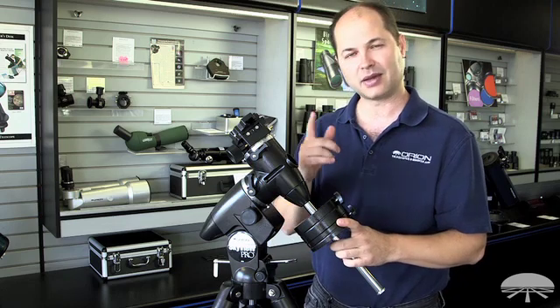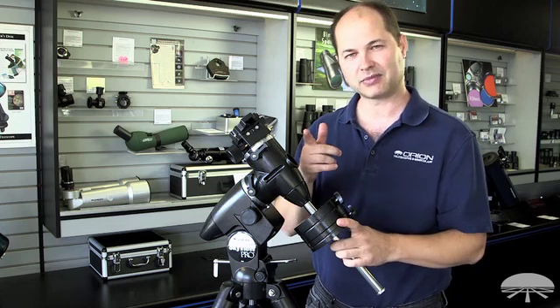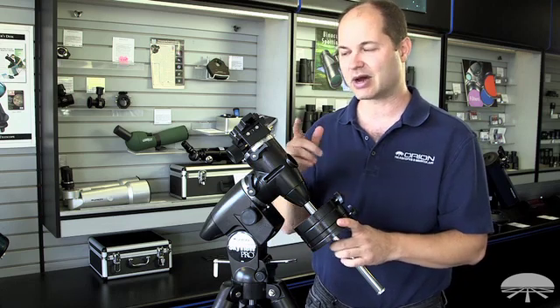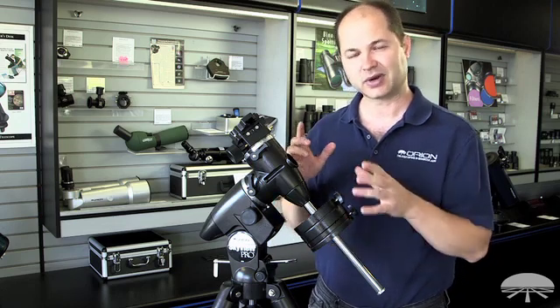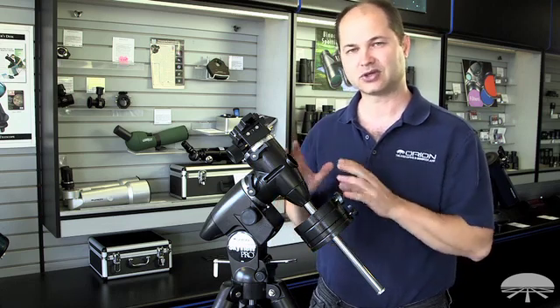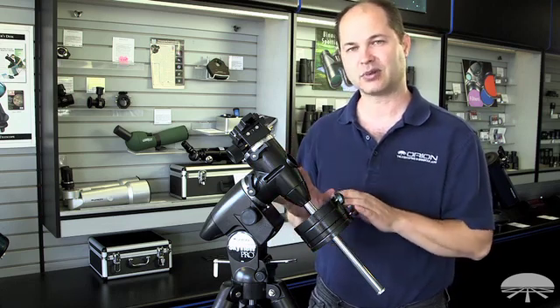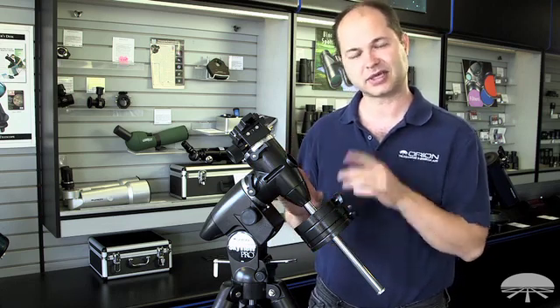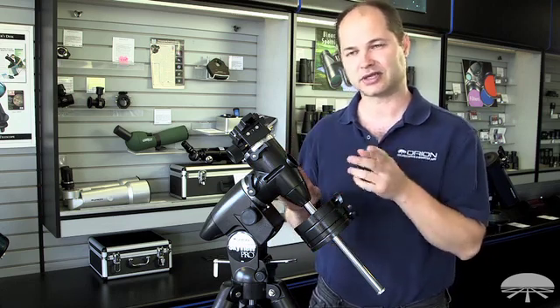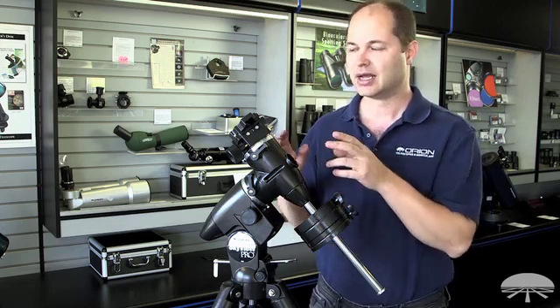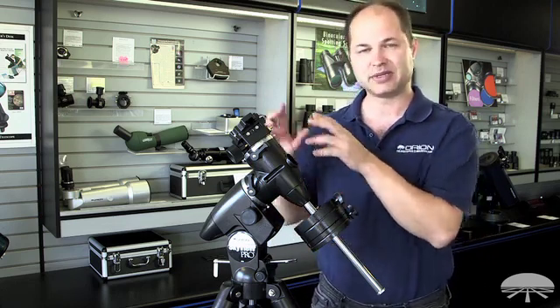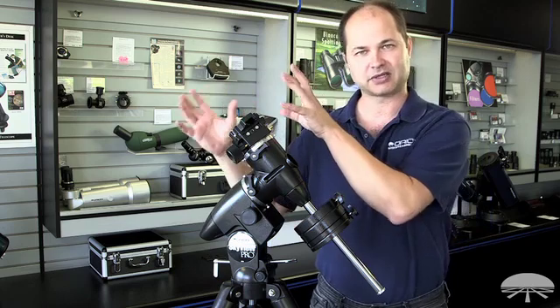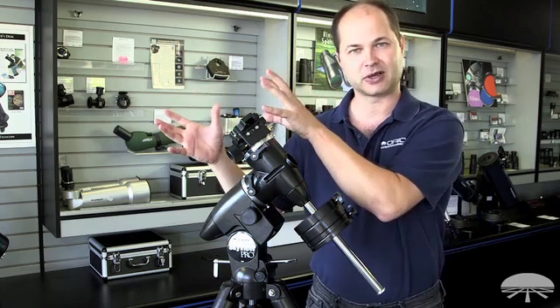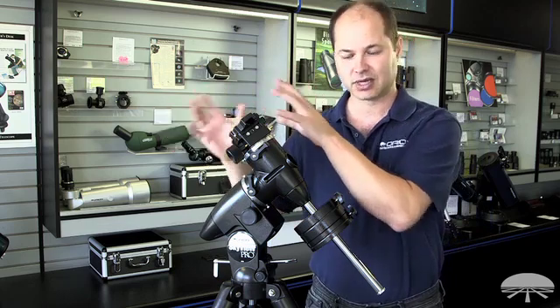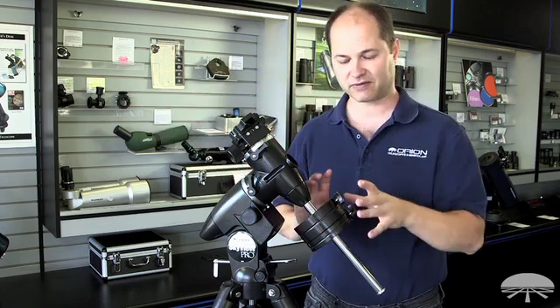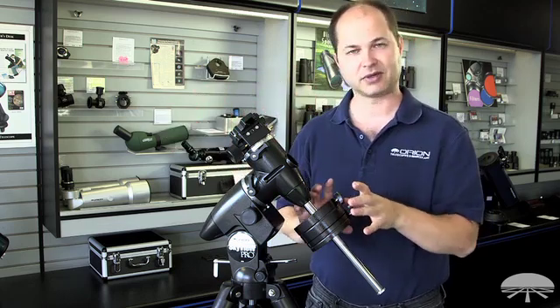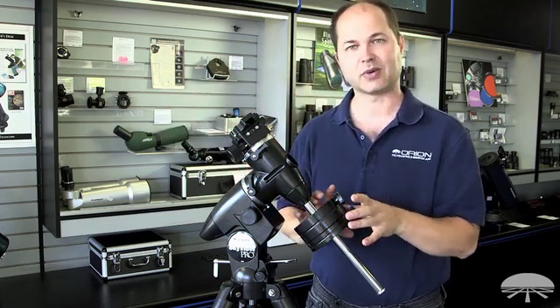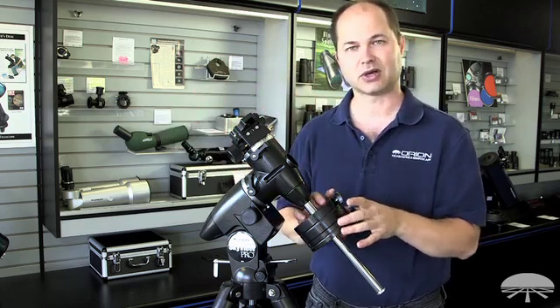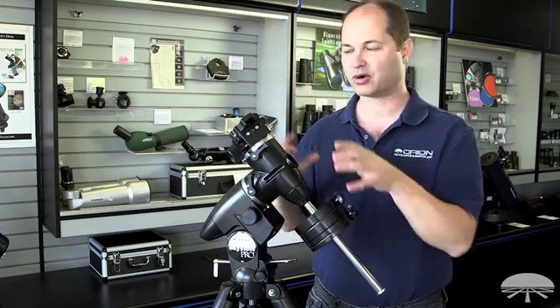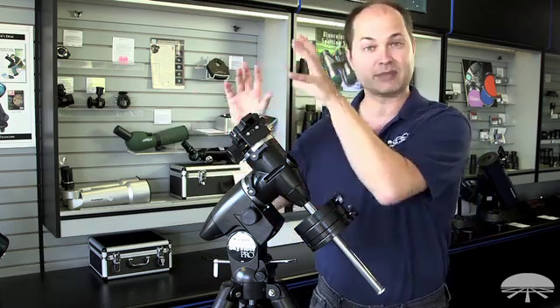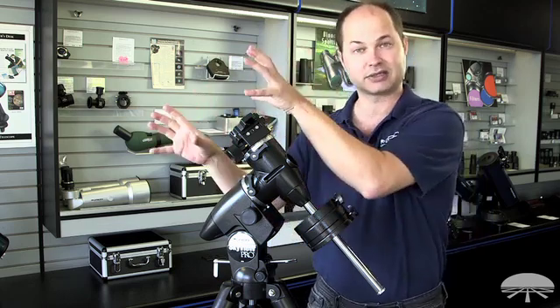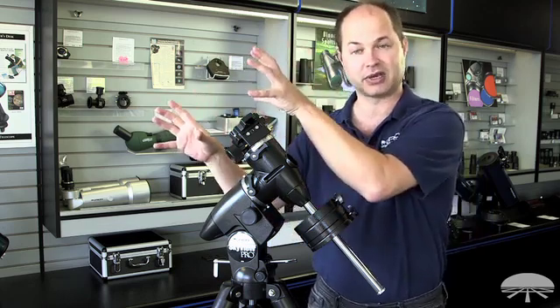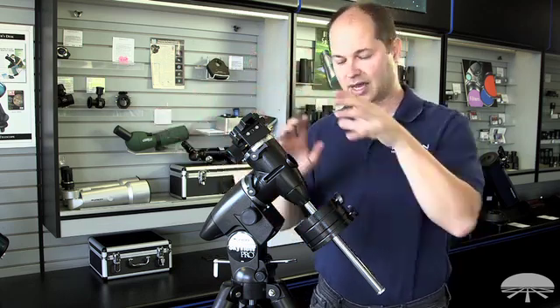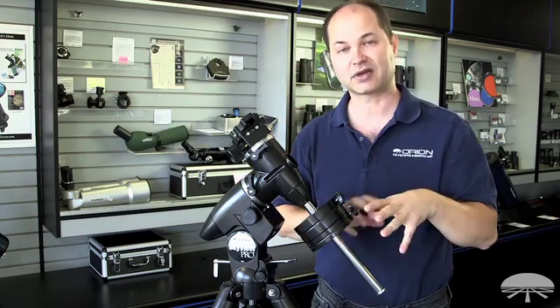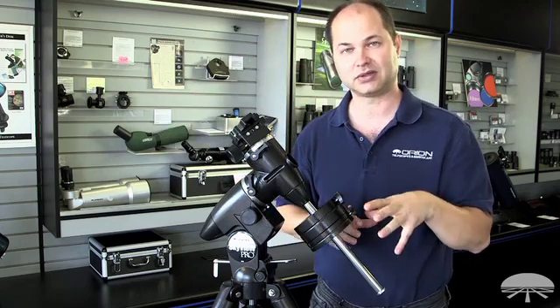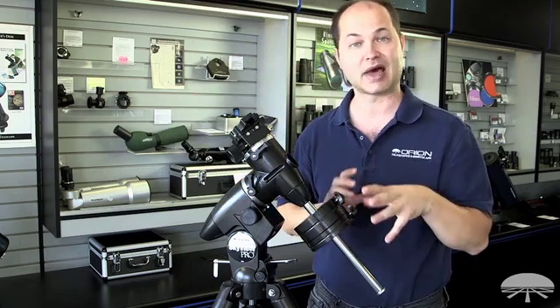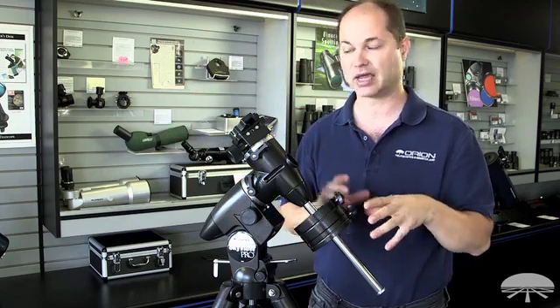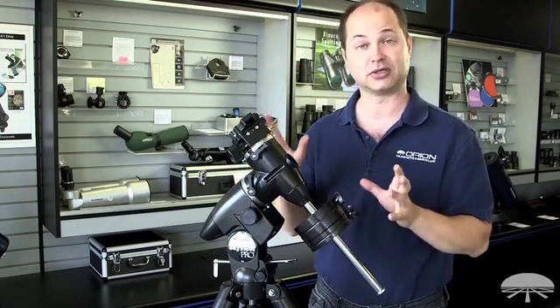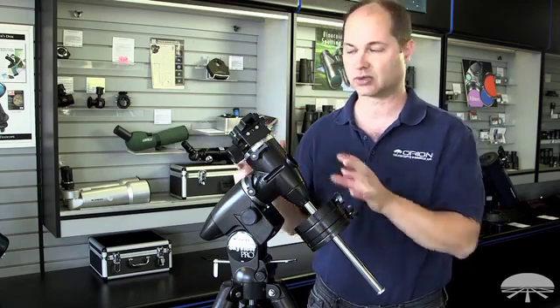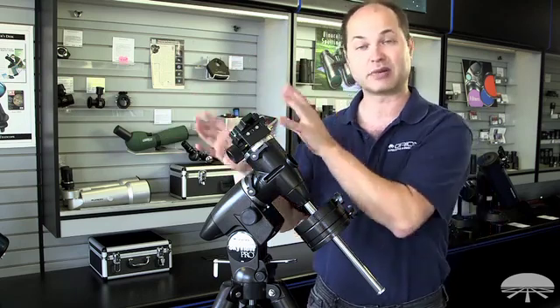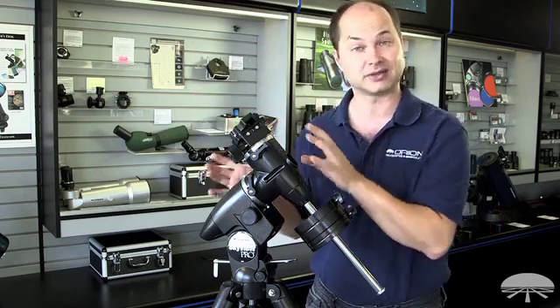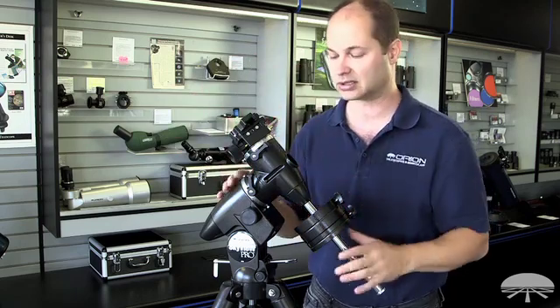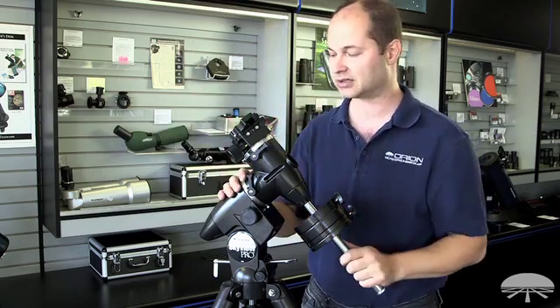When I say this holds 20 pounds — I get this question a lot — that means 20 pounds of telescopes. You don't factor in the counterweights, so you can put a 20-pound telescope up here and whatever counterweights you need to balance it, and you're good to go. So 20 pounds of telescopes is the load capacity.